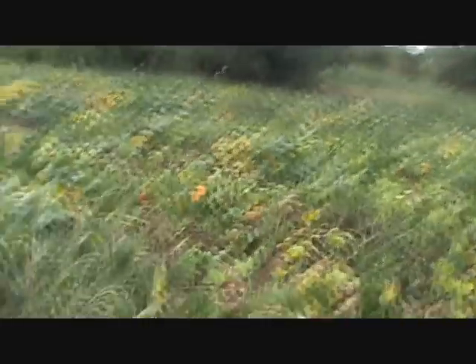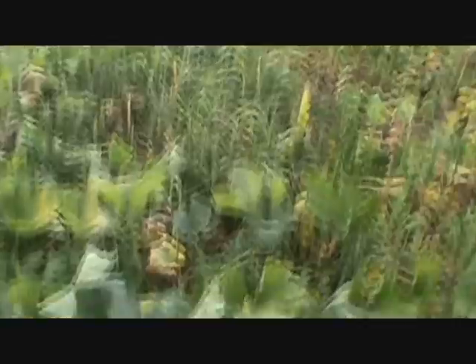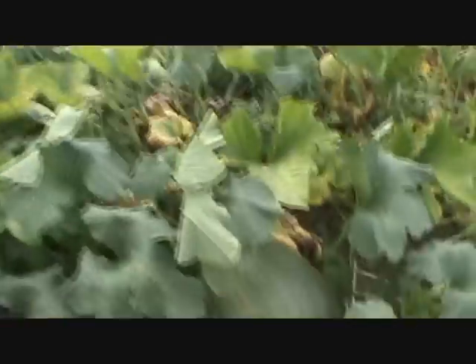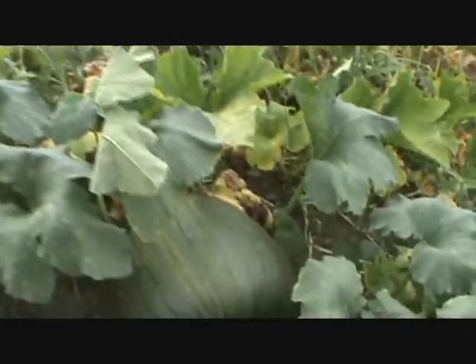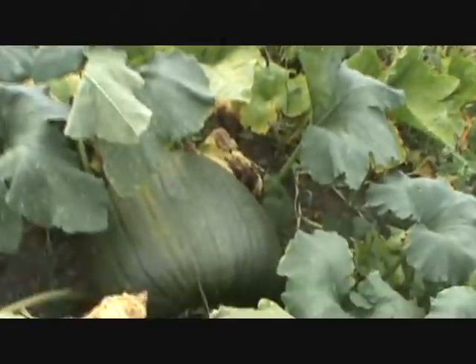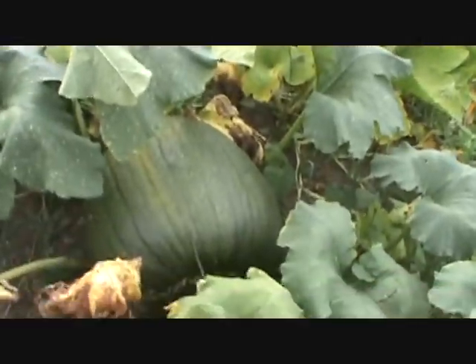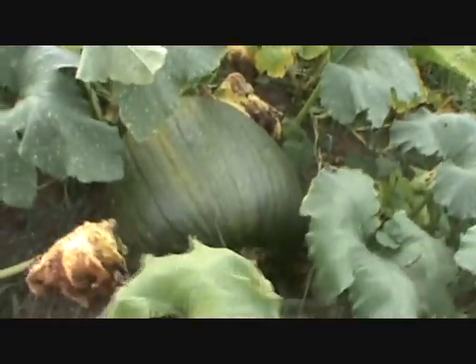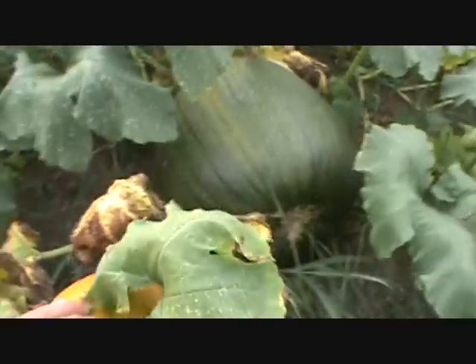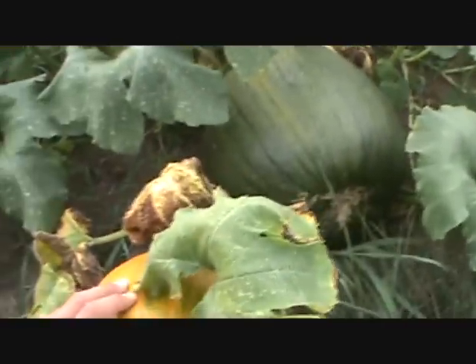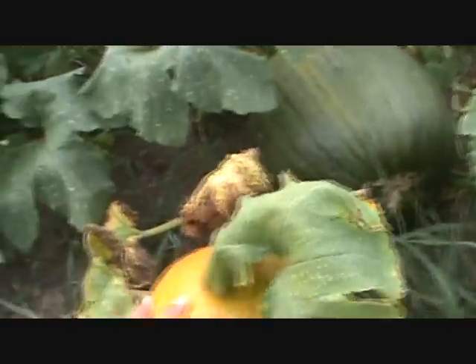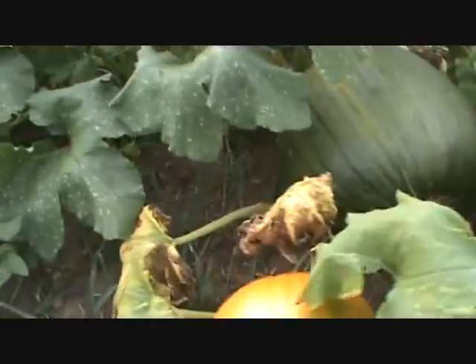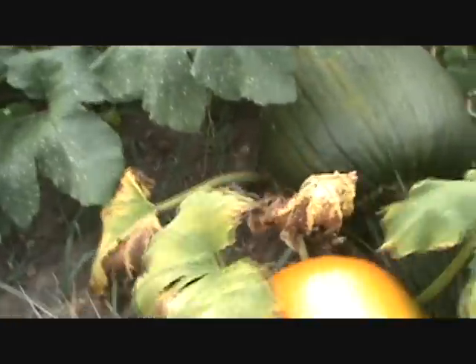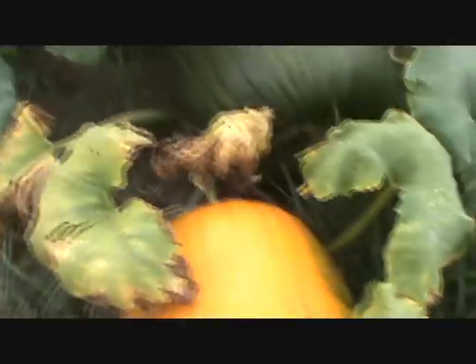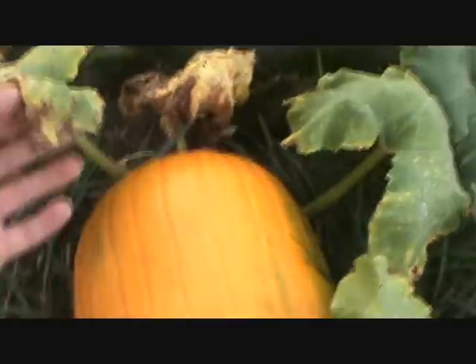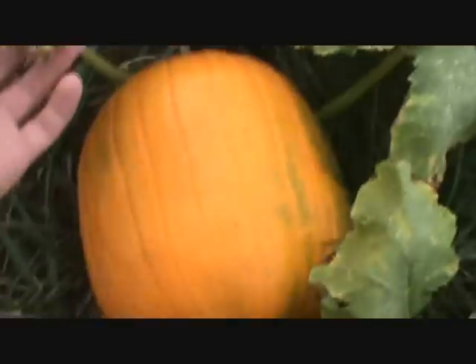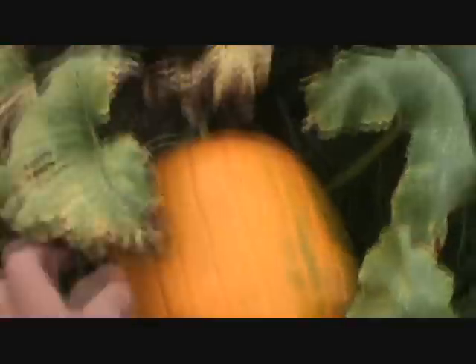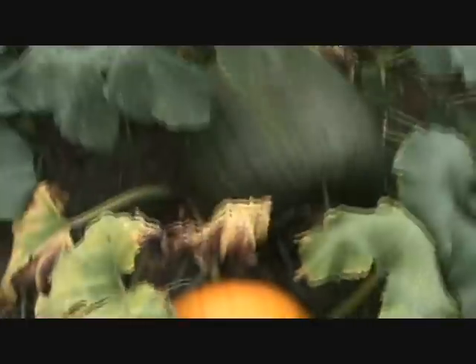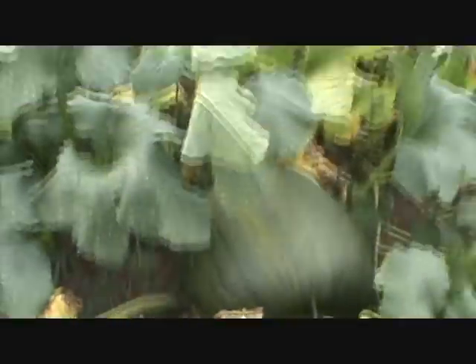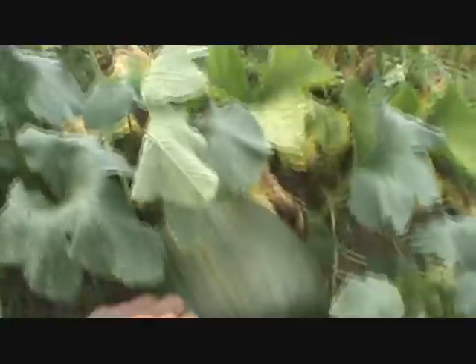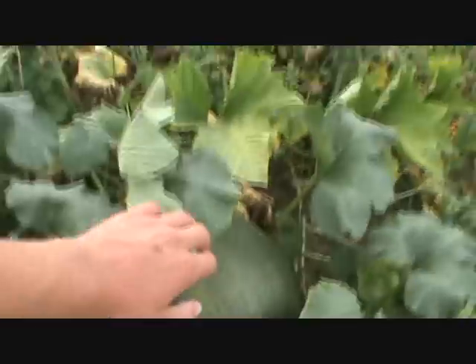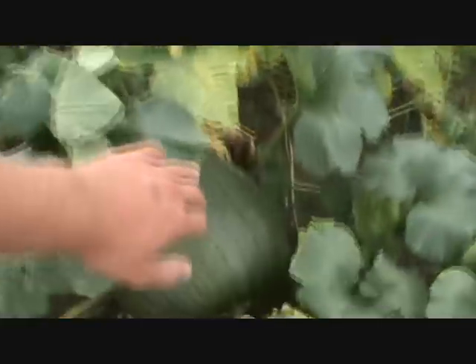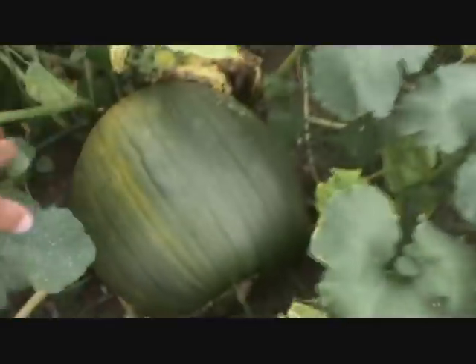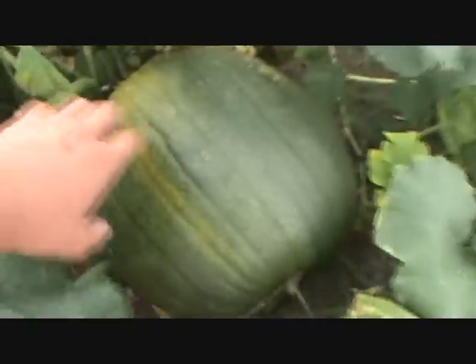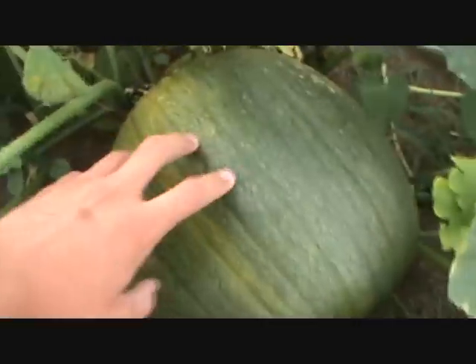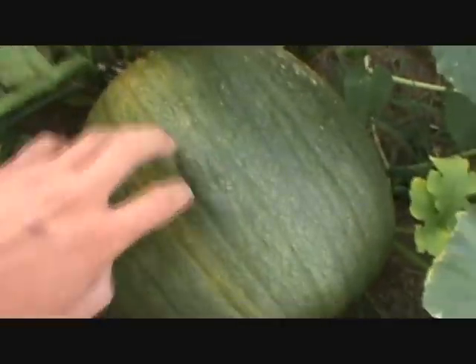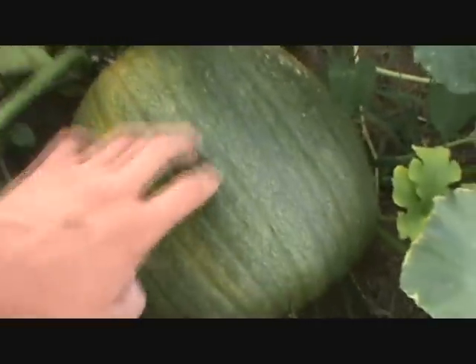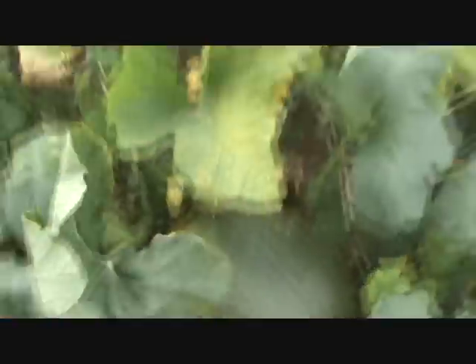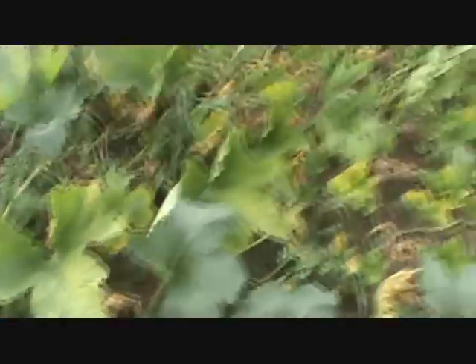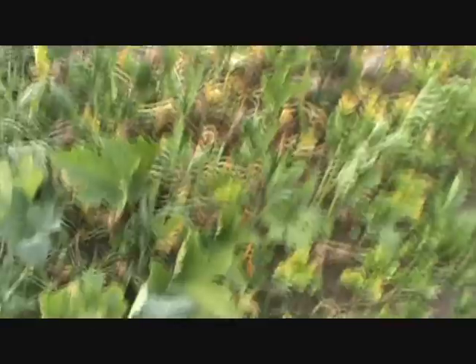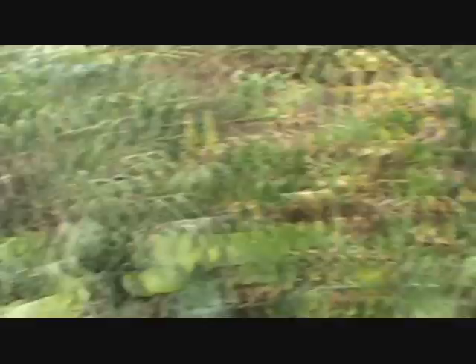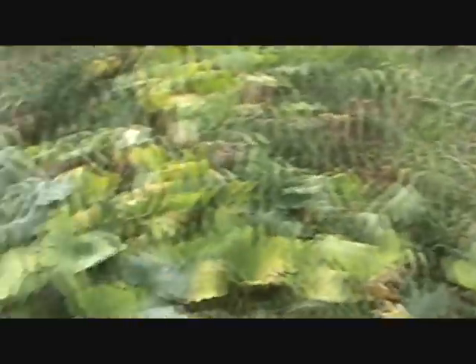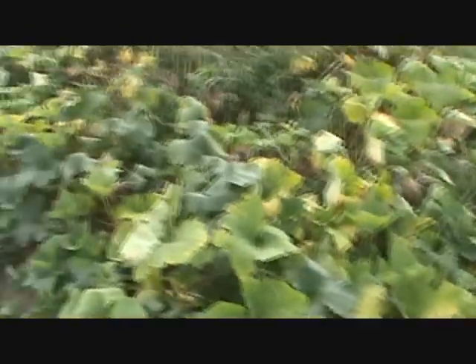Here's one we've been watching. It's pretty well all orange now. There's a pretty big one next to it — it's actually a really nice sized one.